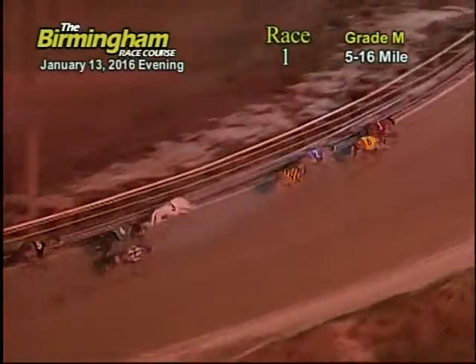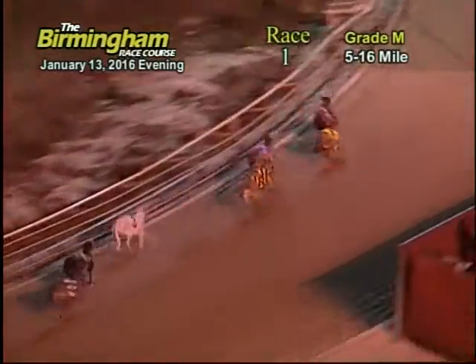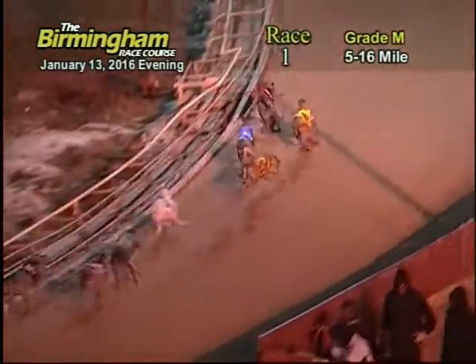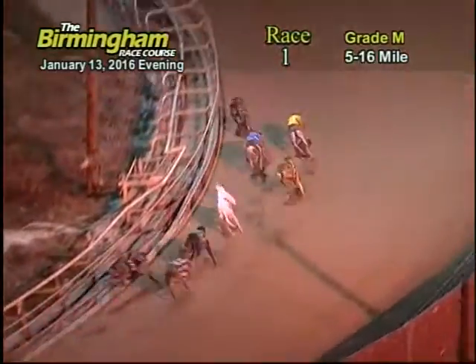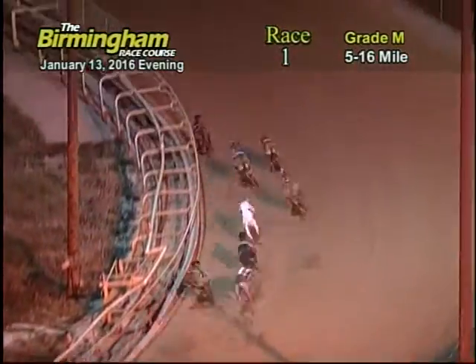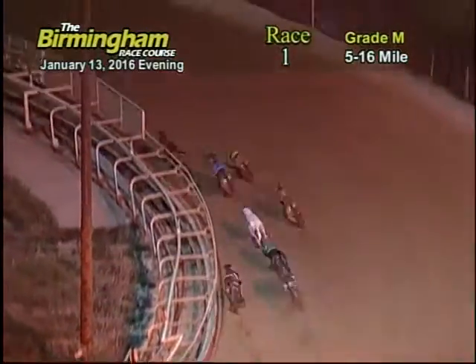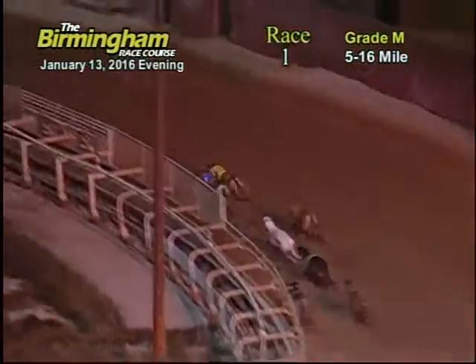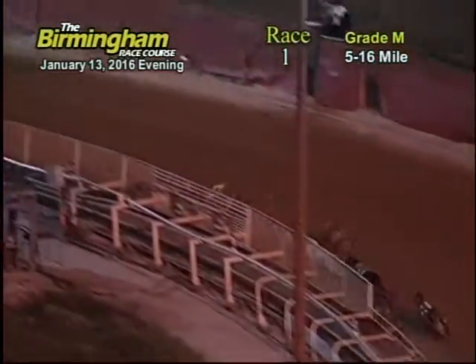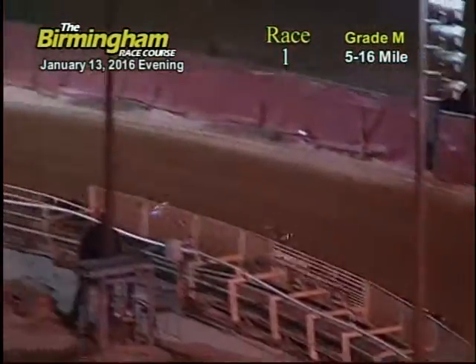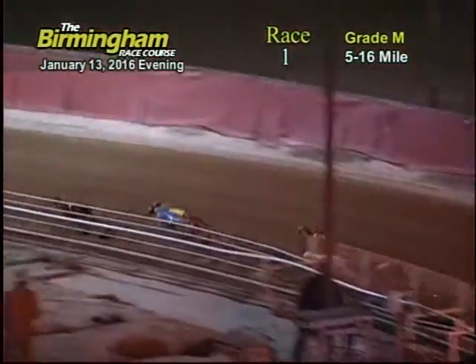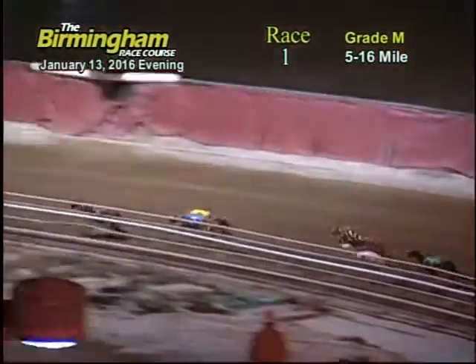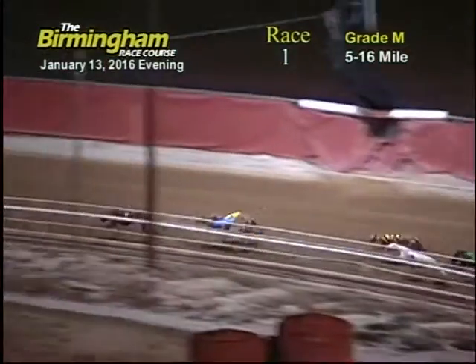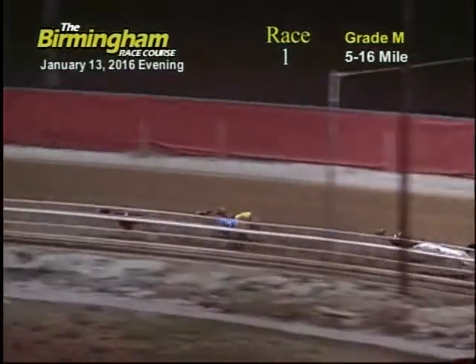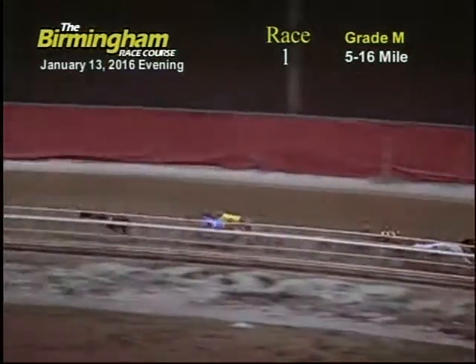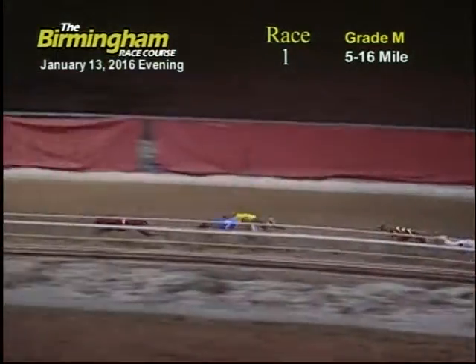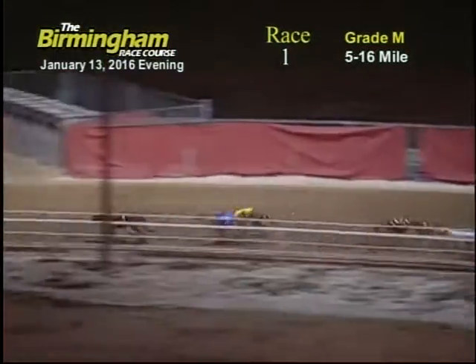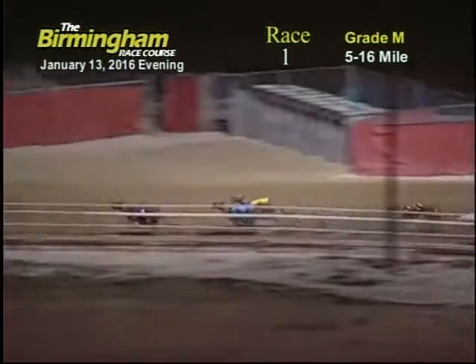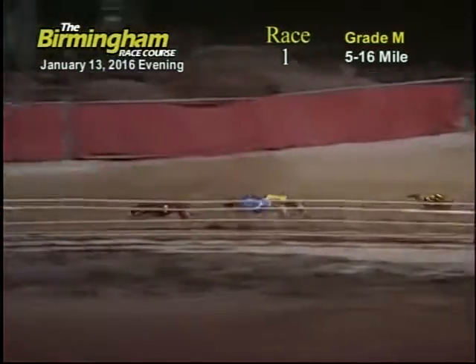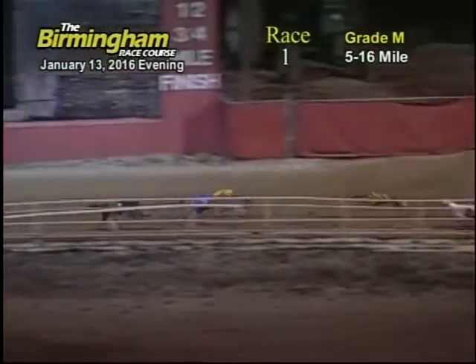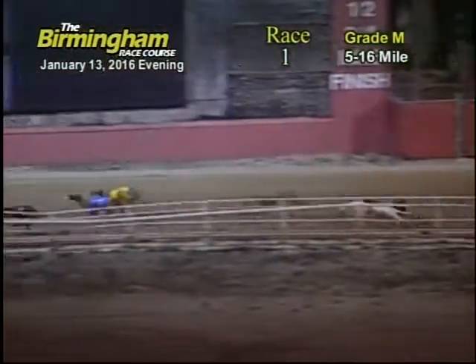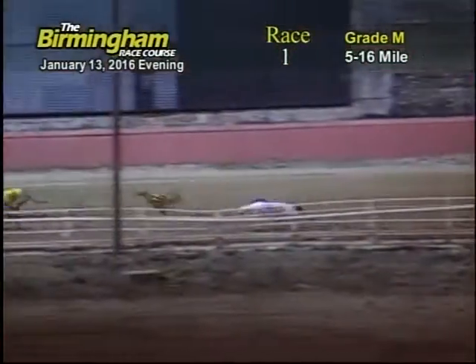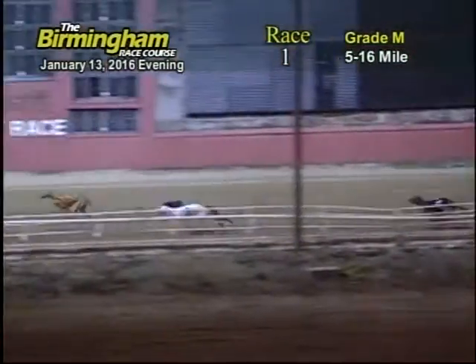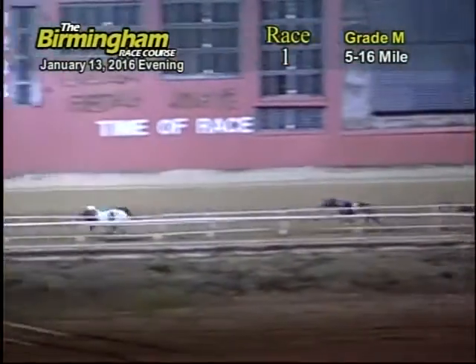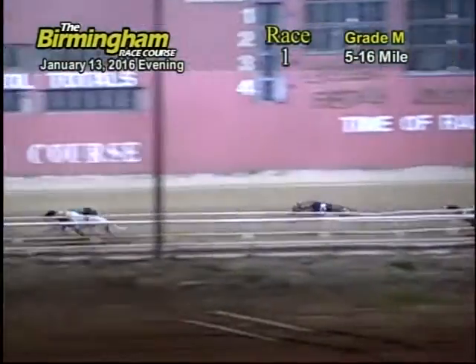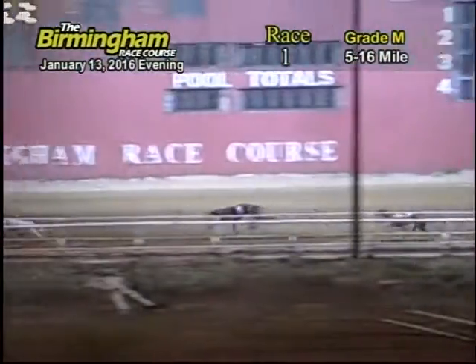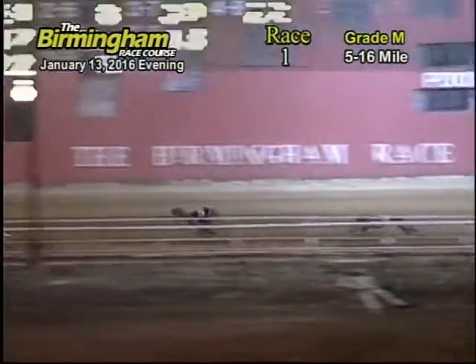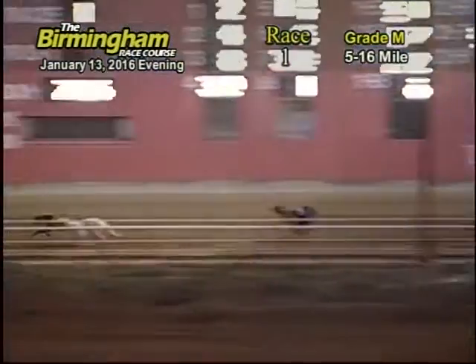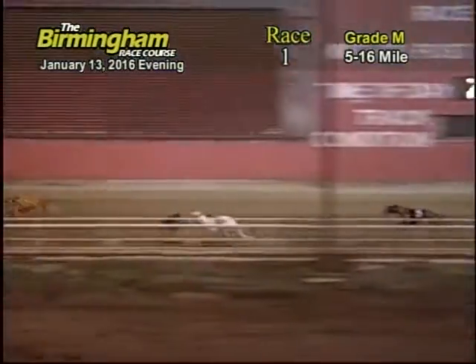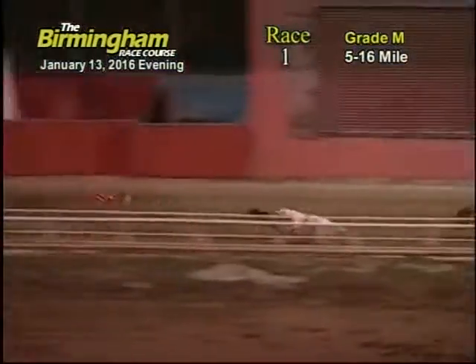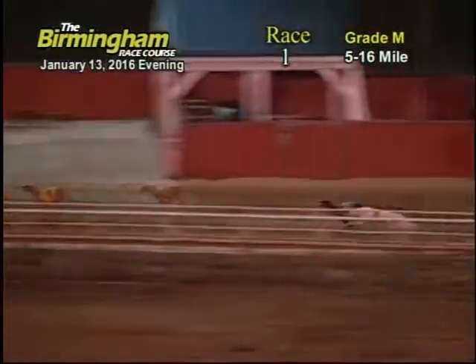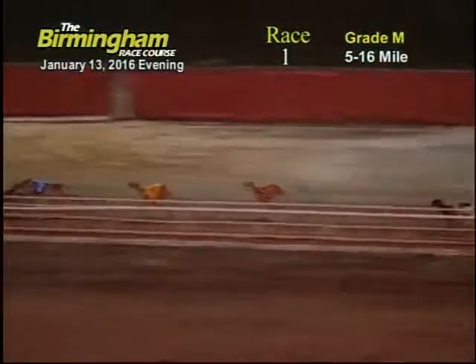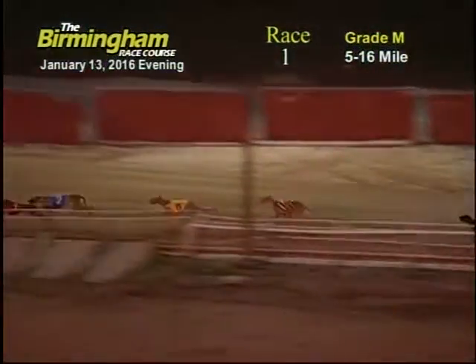Head around the first turn coming on to the back stretch, number one still has the lead followed by the six, two, eight, three, four. On the back stretch, number one keeps the lead followed by the two, six, eight, three, five, four, seven.